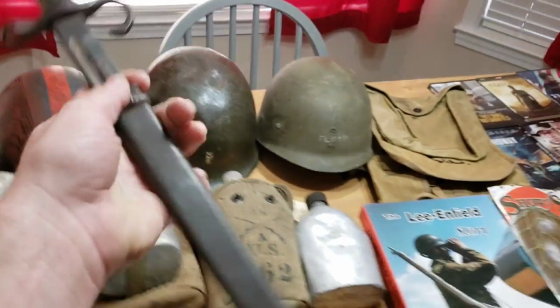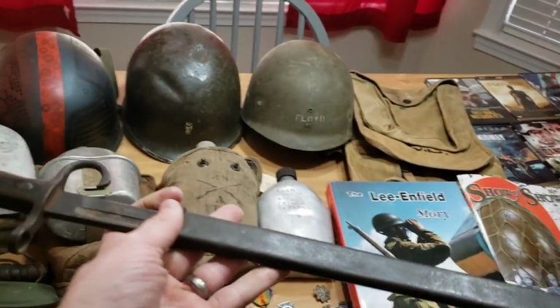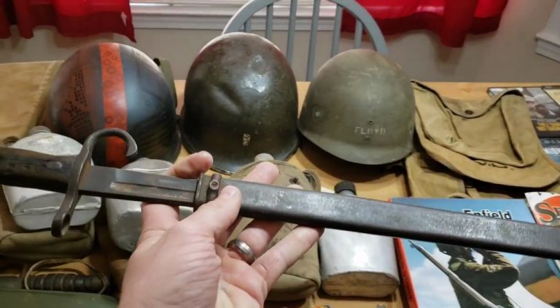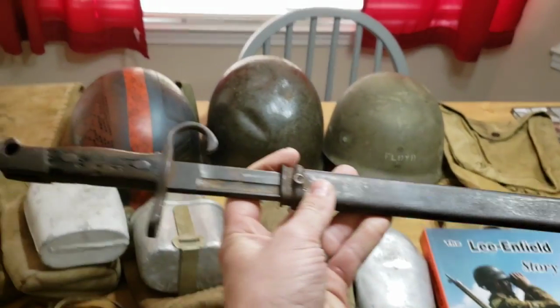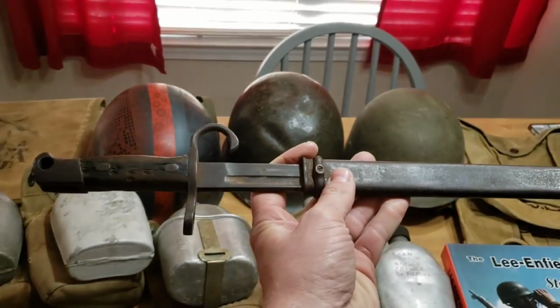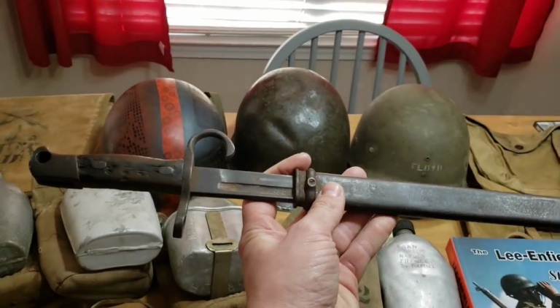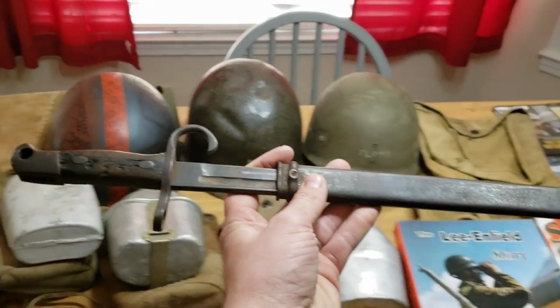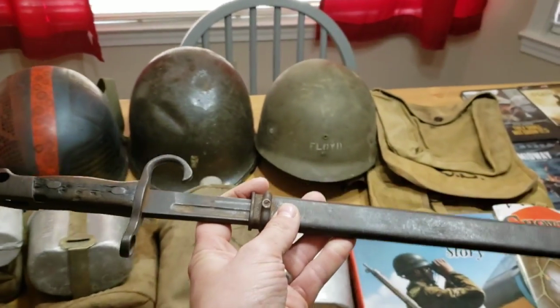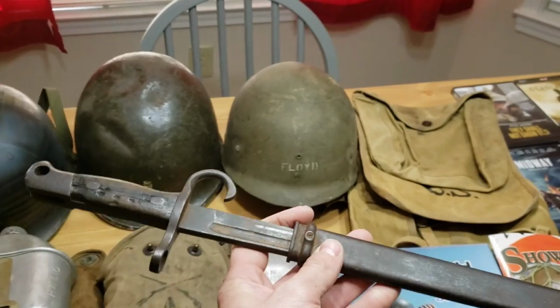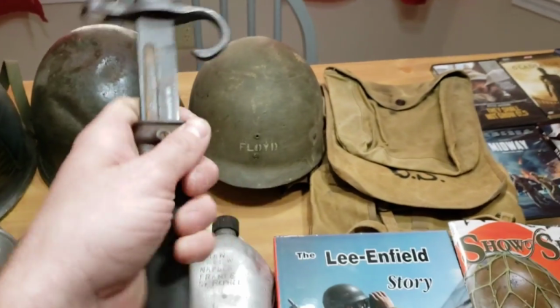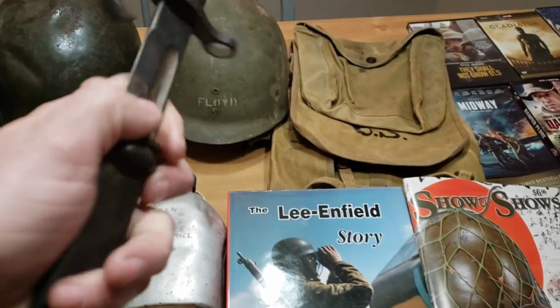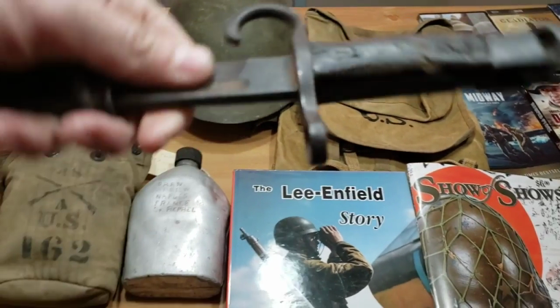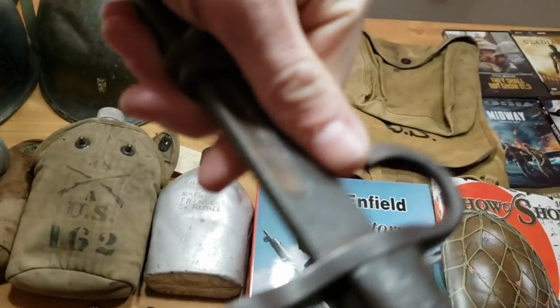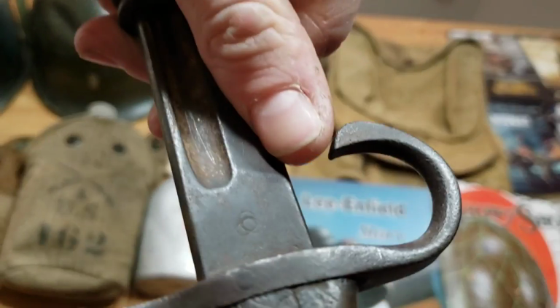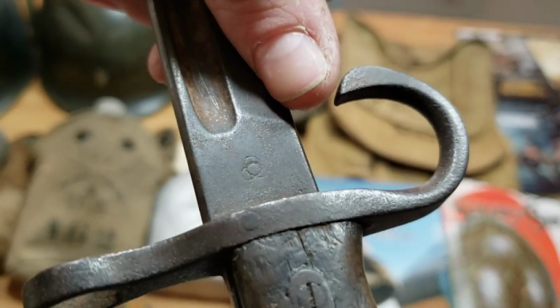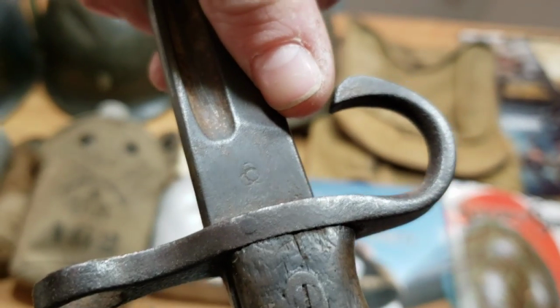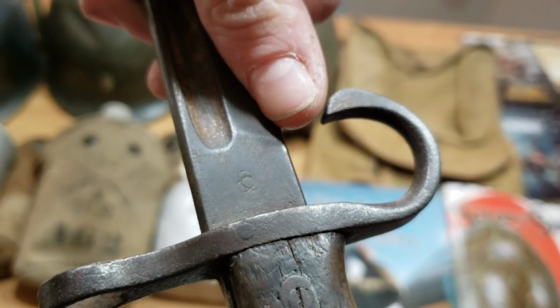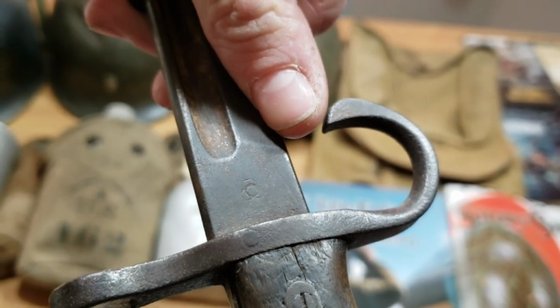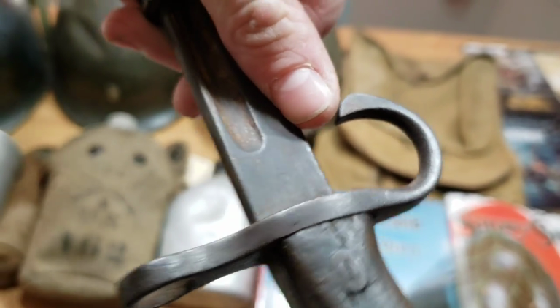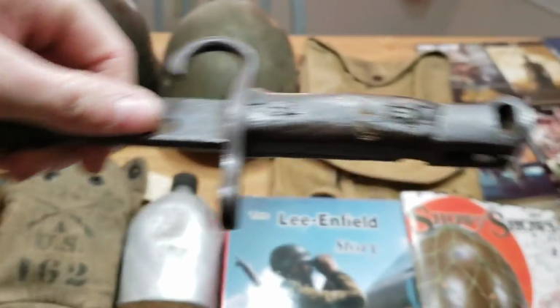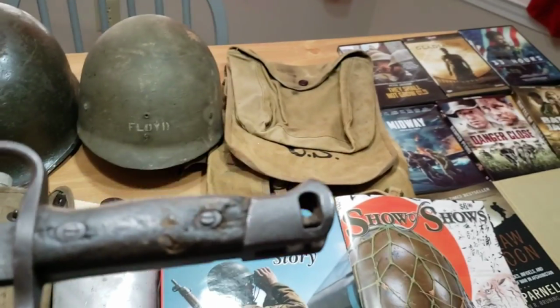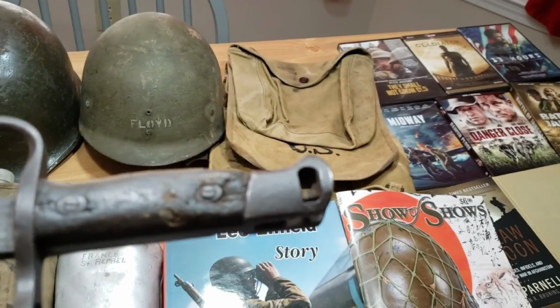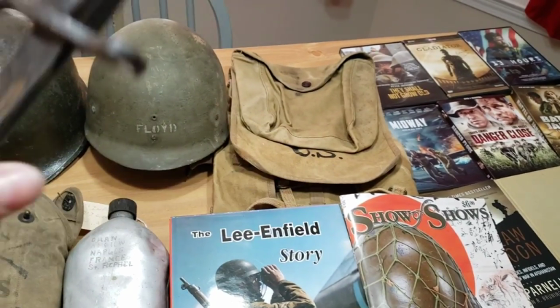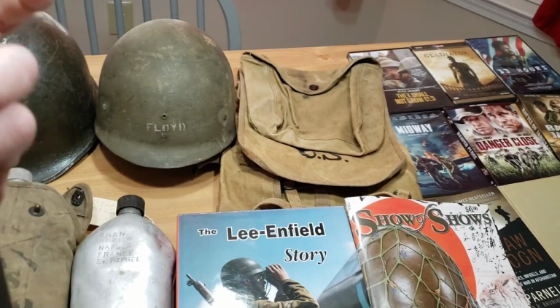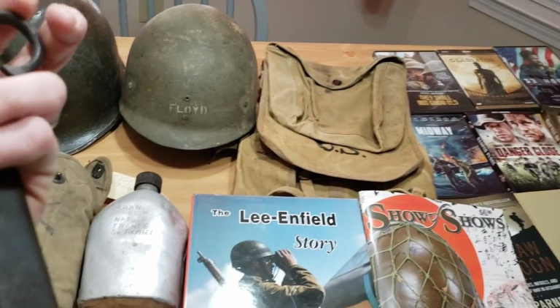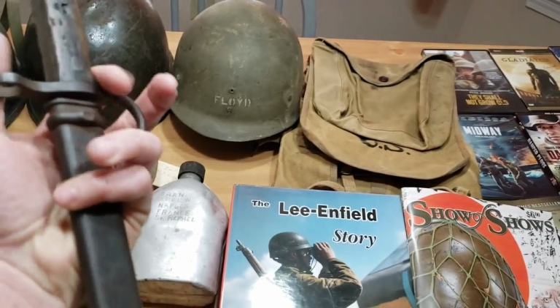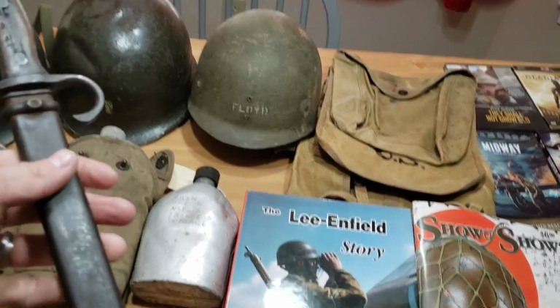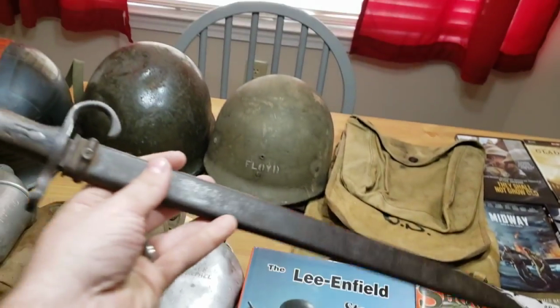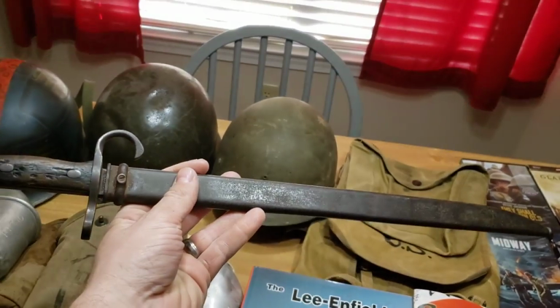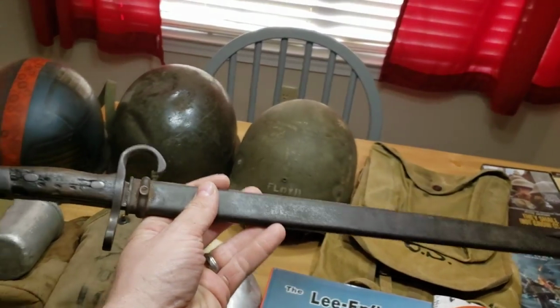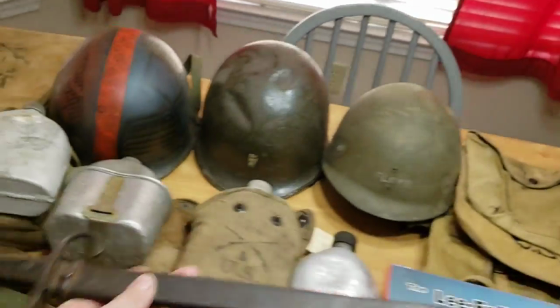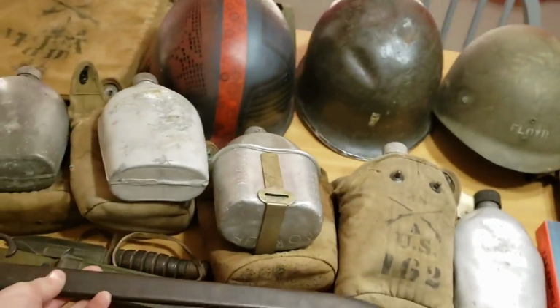Moving on, I got this World War Two Type 30 Japanese bayonet with scabbard. This one was made at the Kokura Arsenal - it's missing the pommel button there, but overall not in too bad of shape. Got it for $35 at the show of shows.